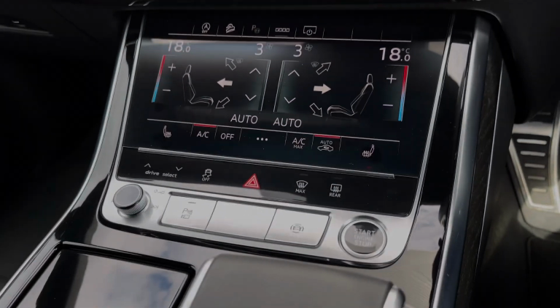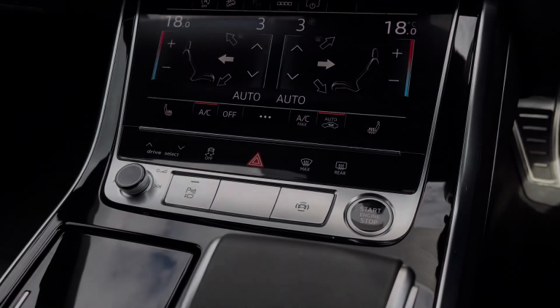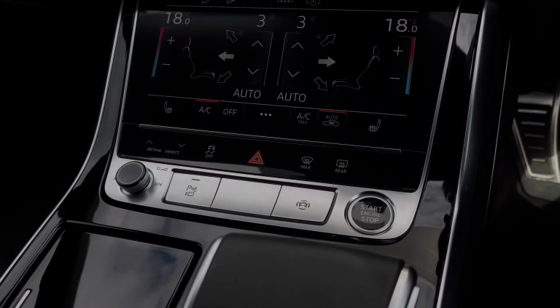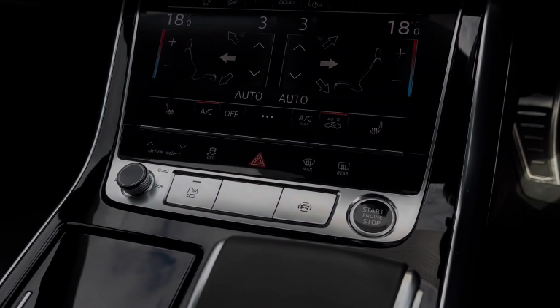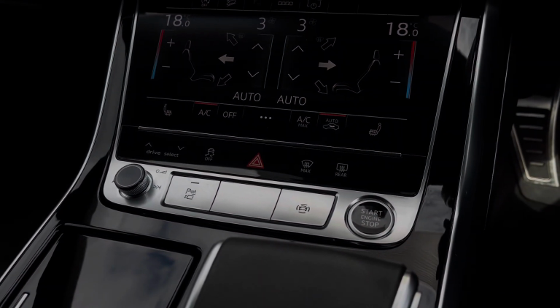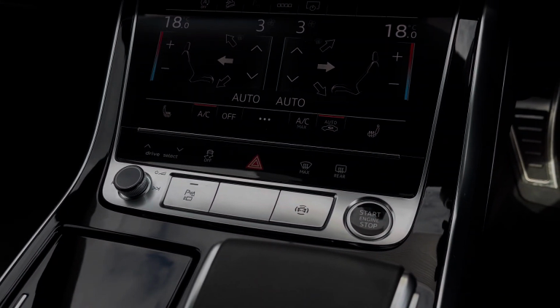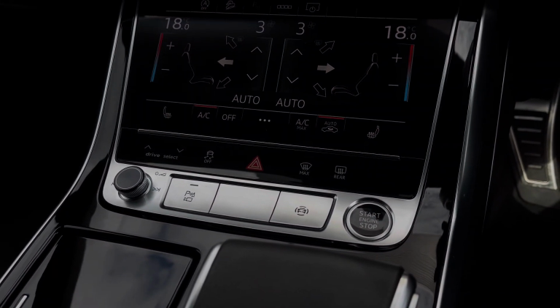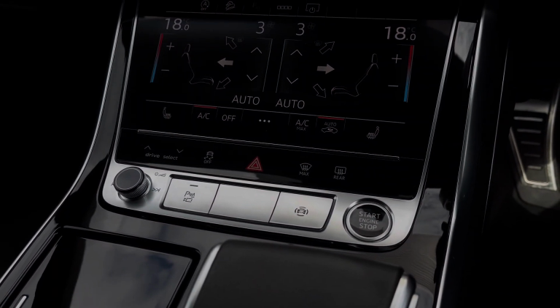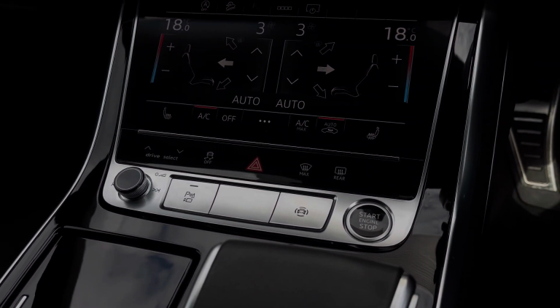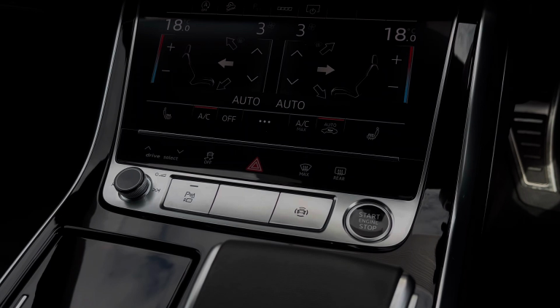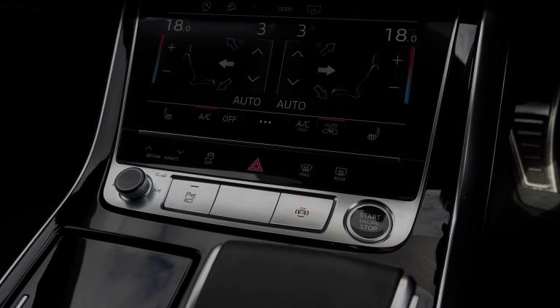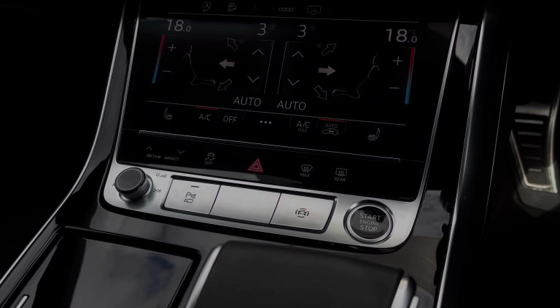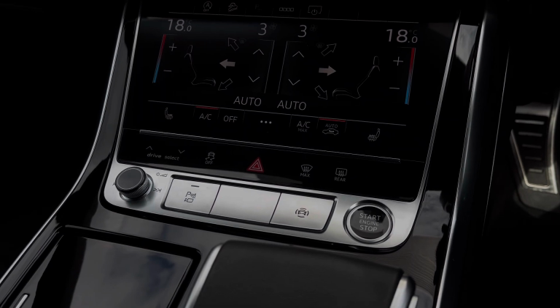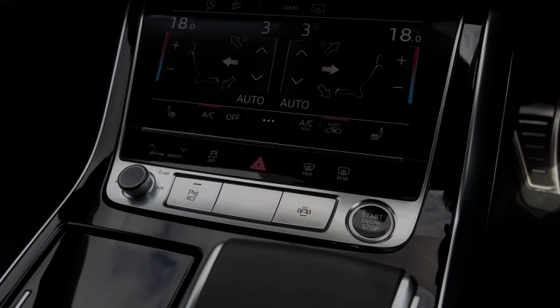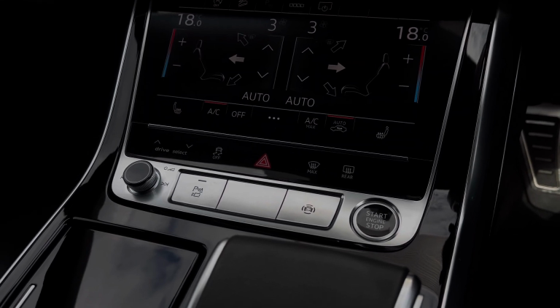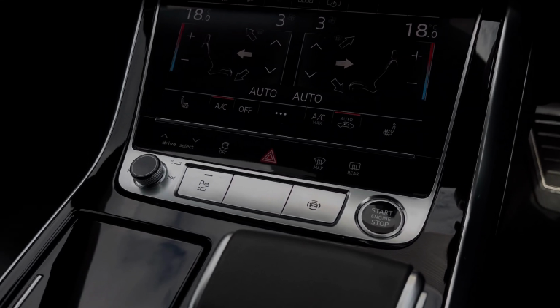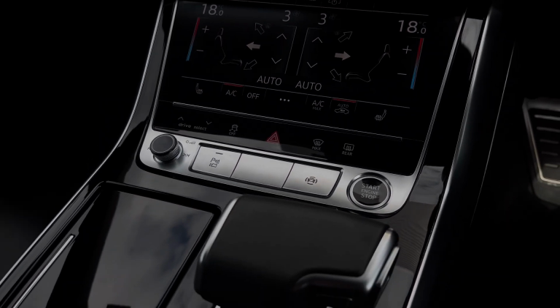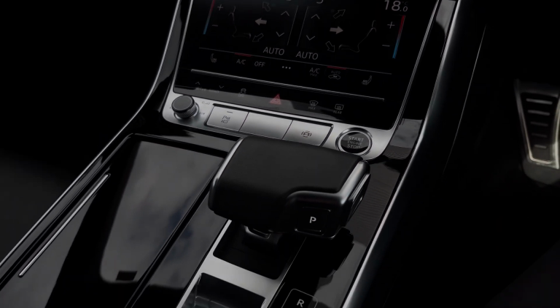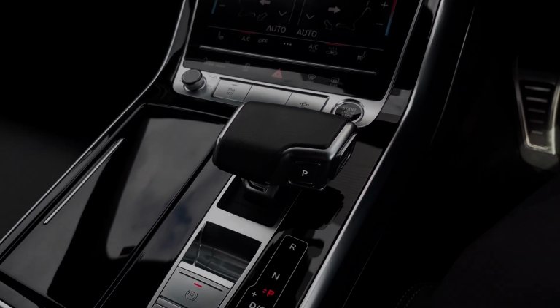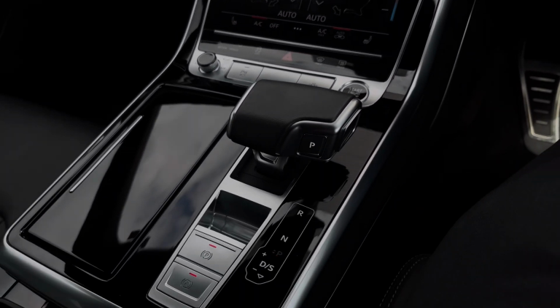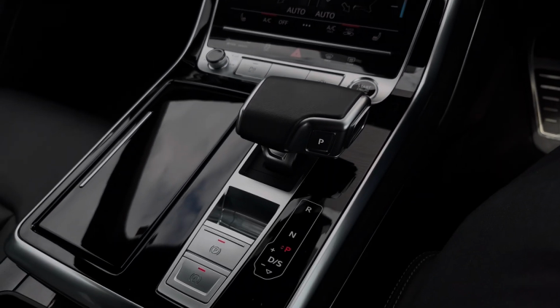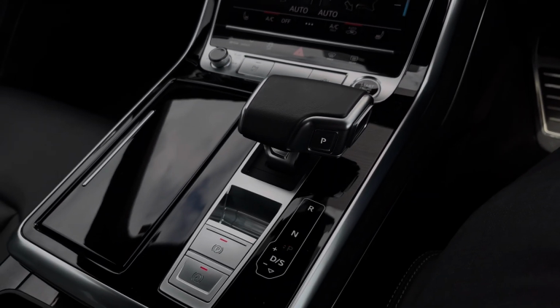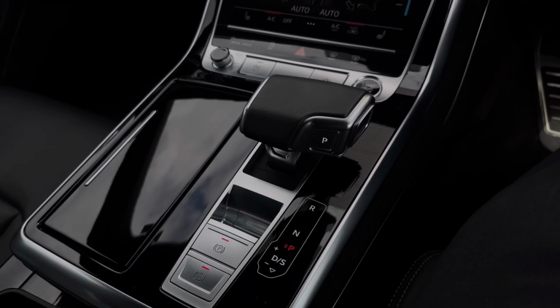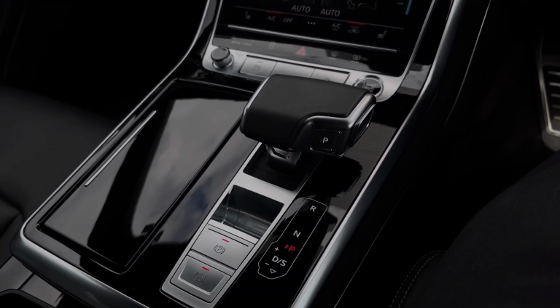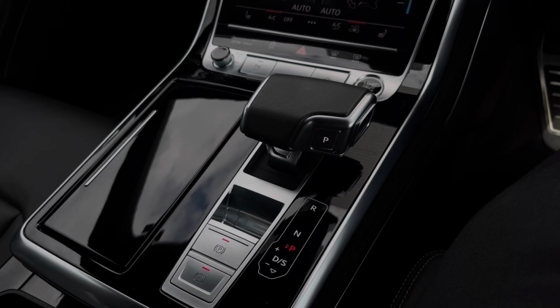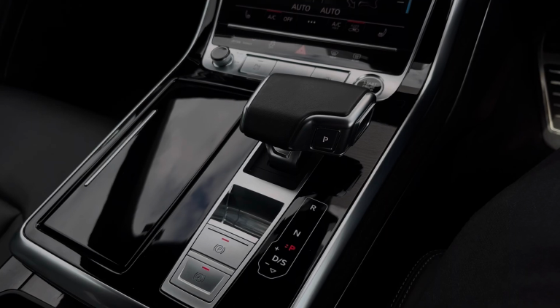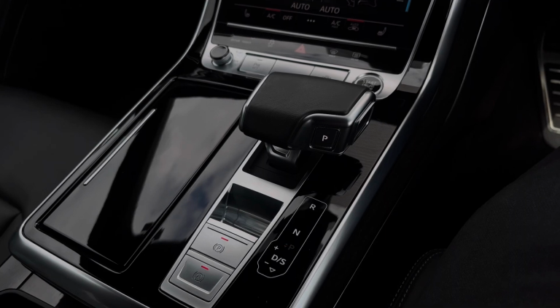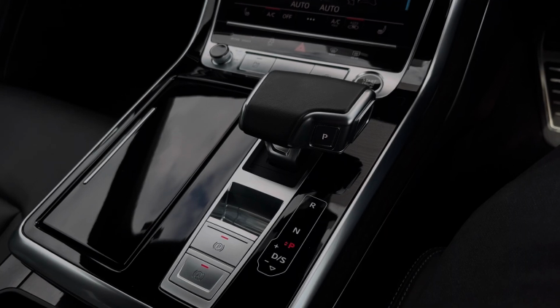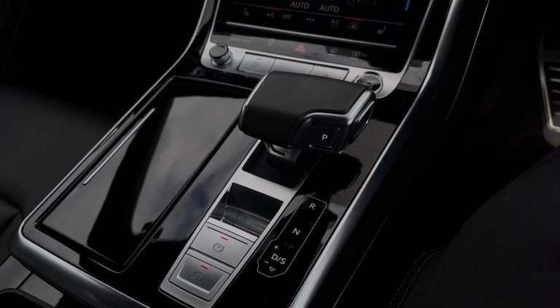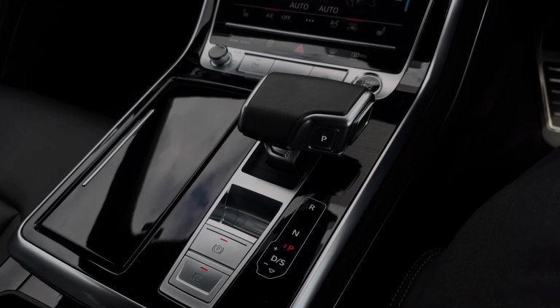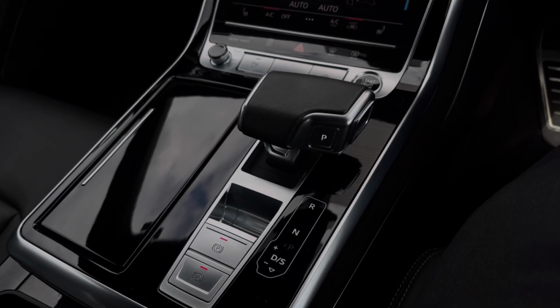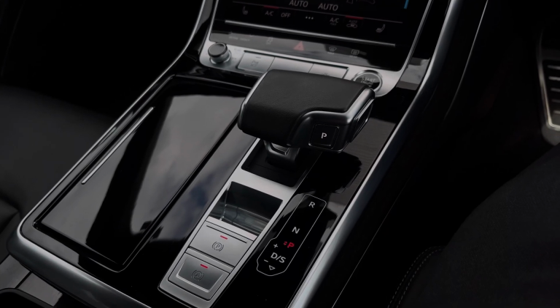Further down we have some quick access buttons for different menu options, including the car's audio control dial and stop-start button for the engine. Further back we have the car's Tiptronic automatic gearbox, which features the electronic parking brake.